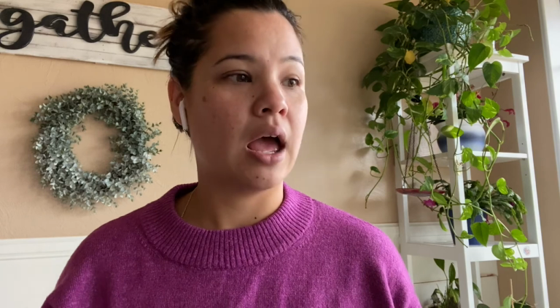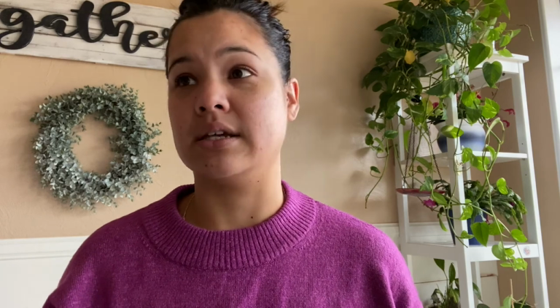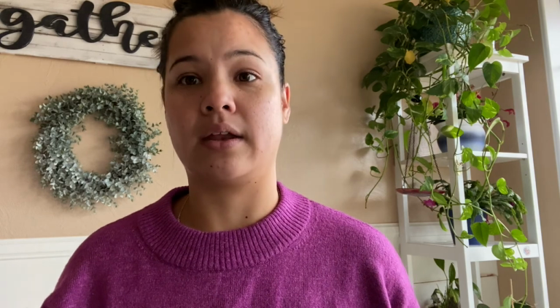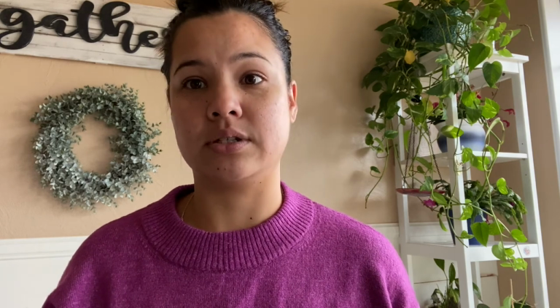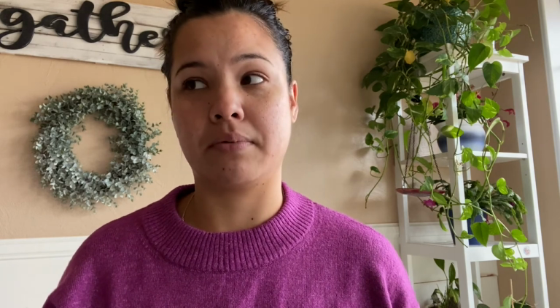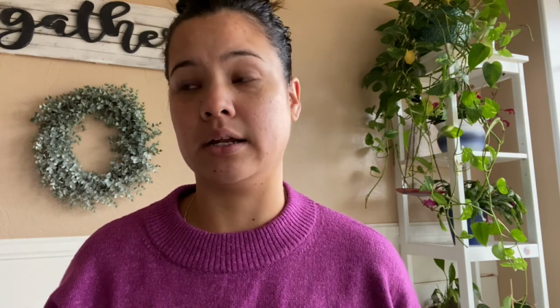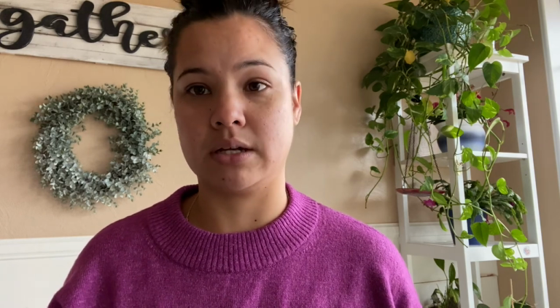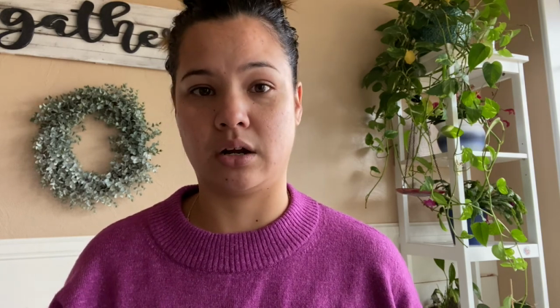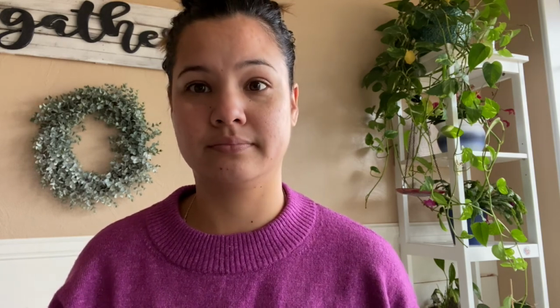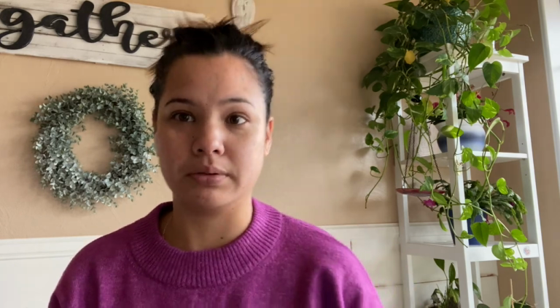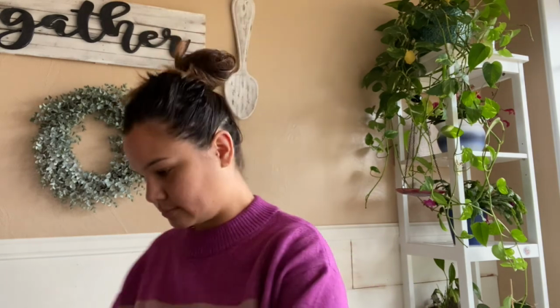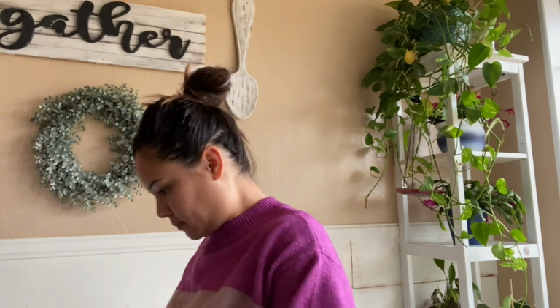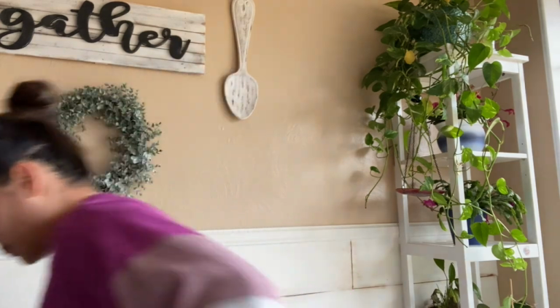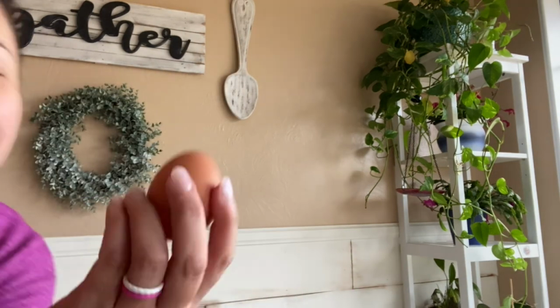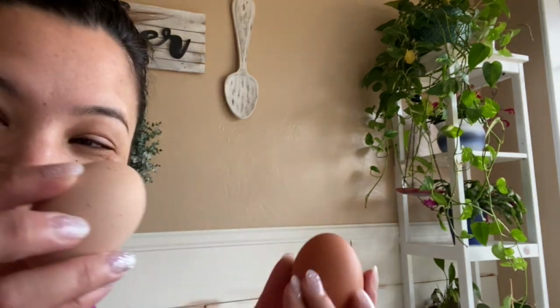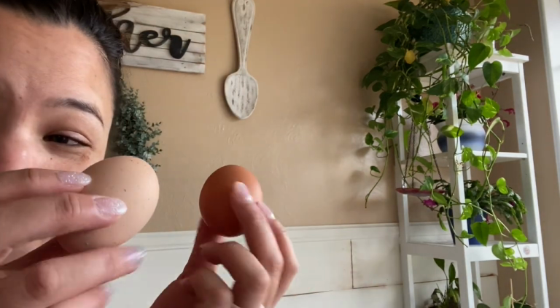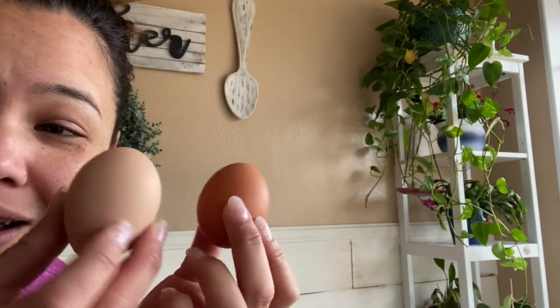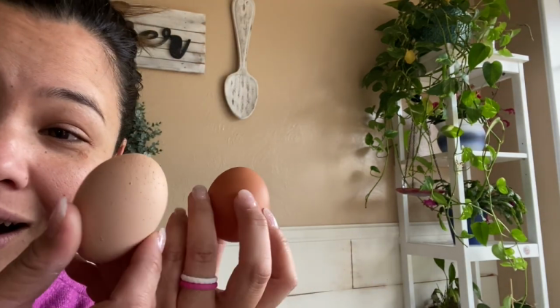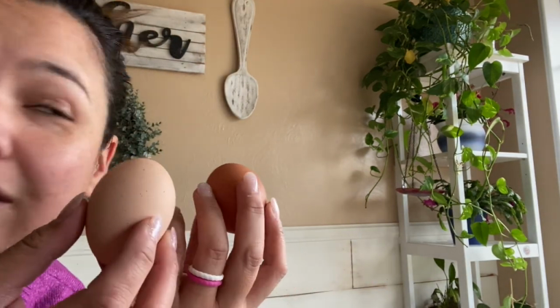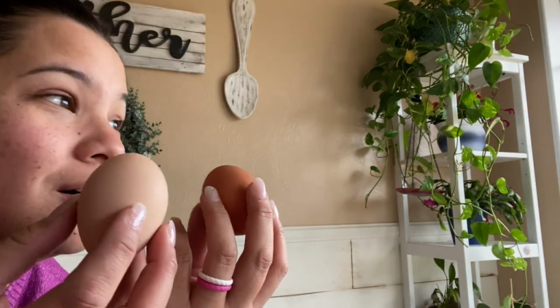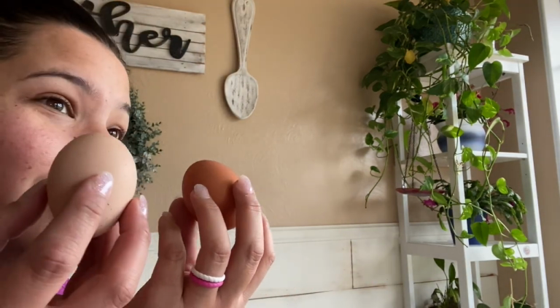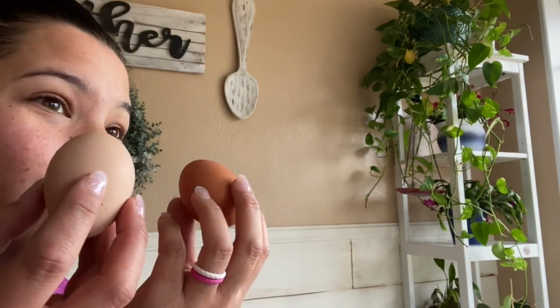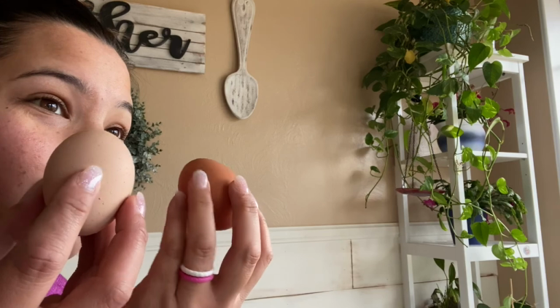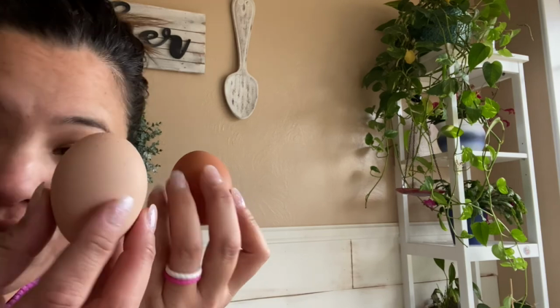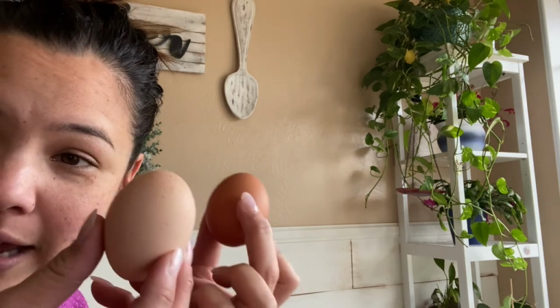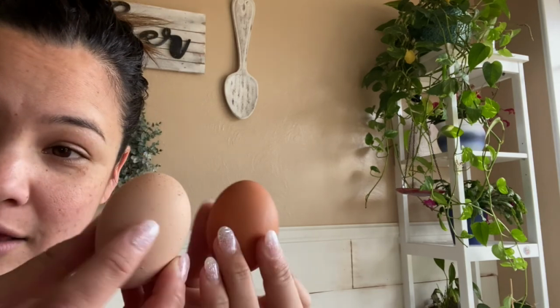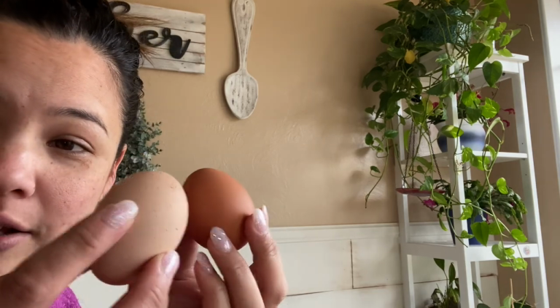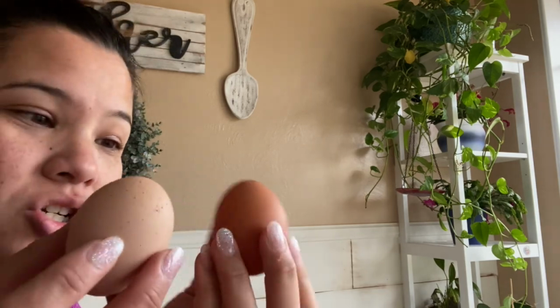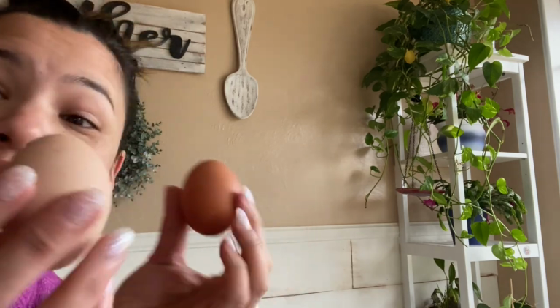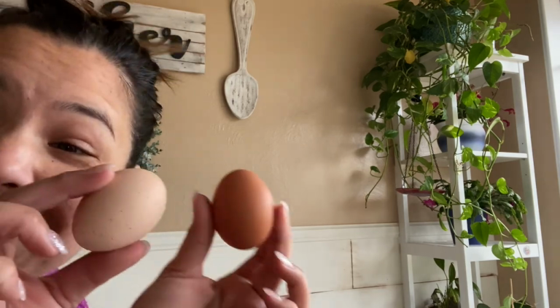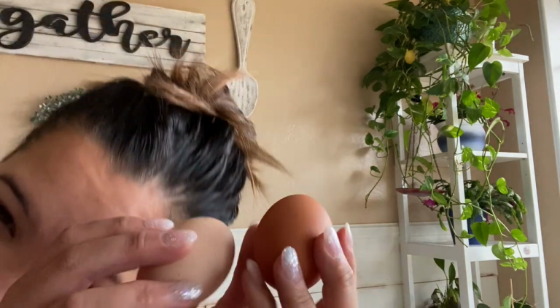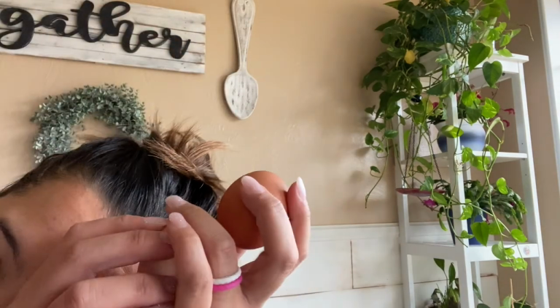You guys, I forgot I had those eggs in my pocket and I just took my jacket off! The beauty of fresh yard eggs is that the shell is much harder — they did not break in my pocket.